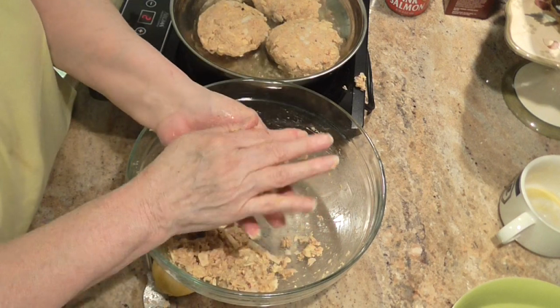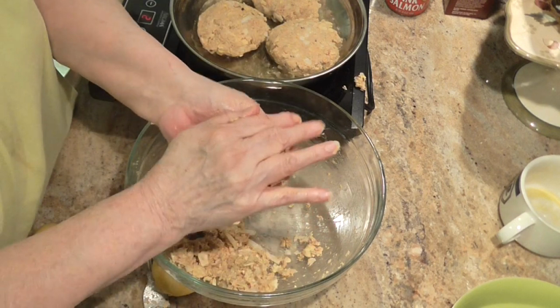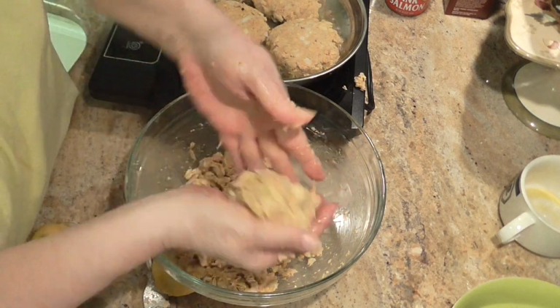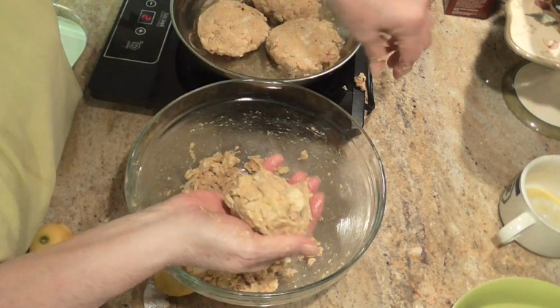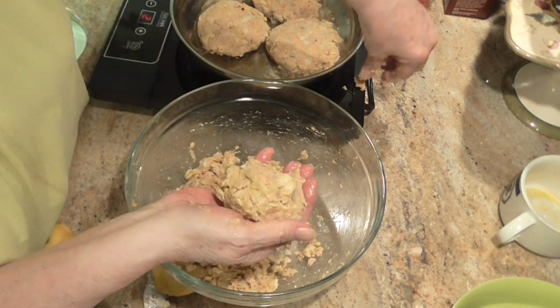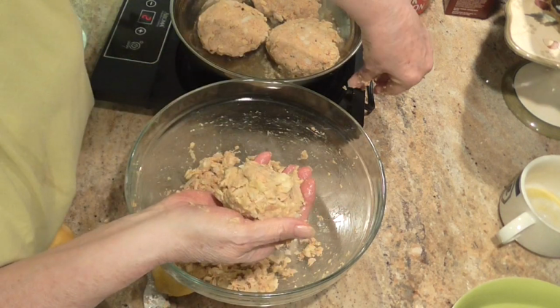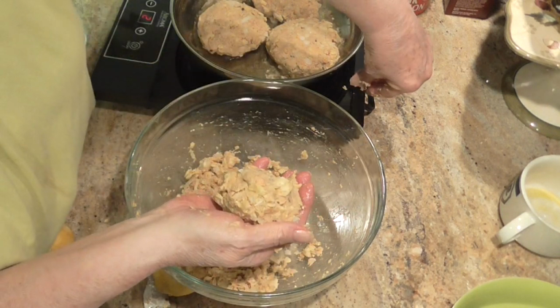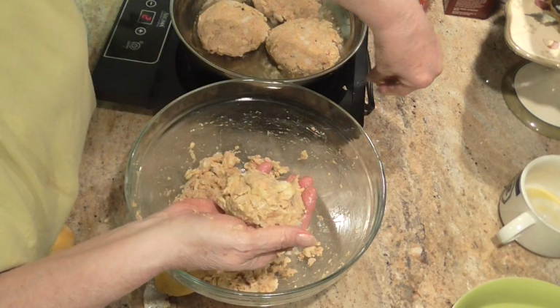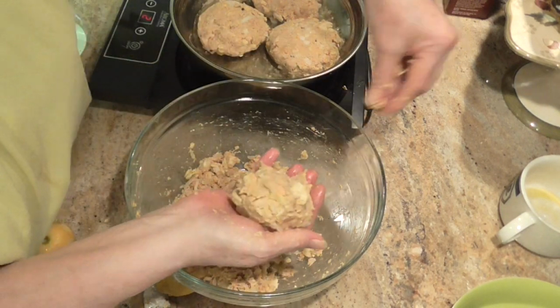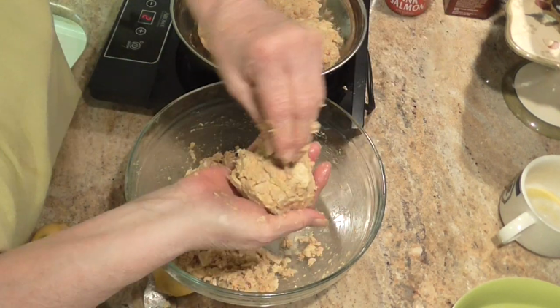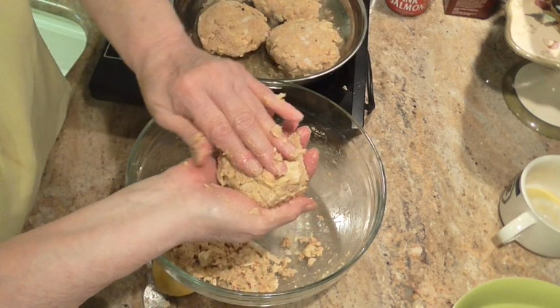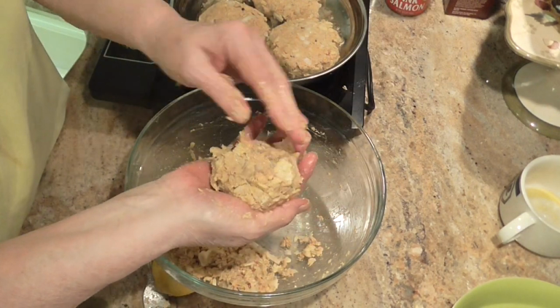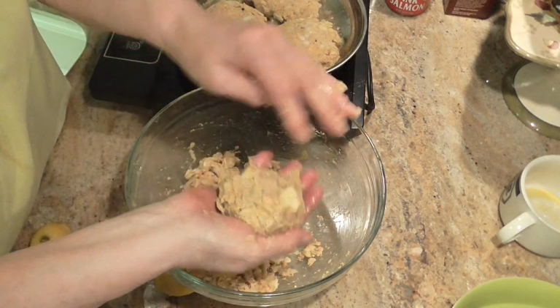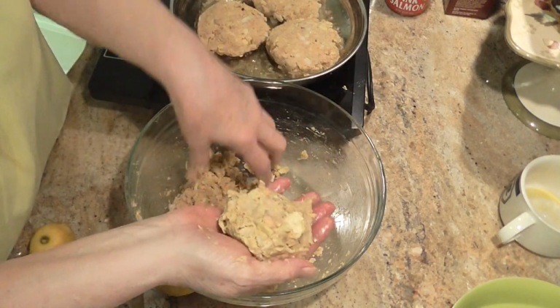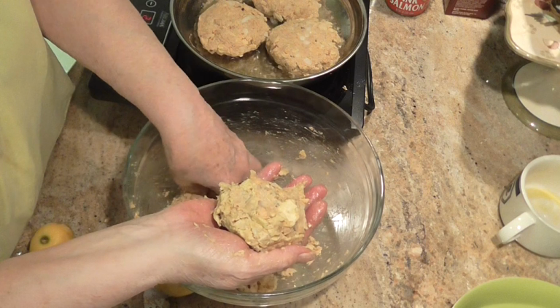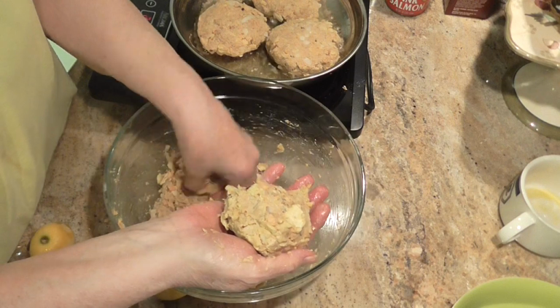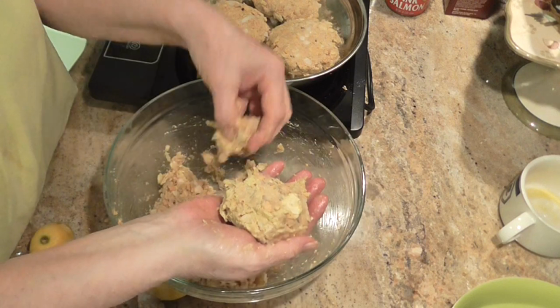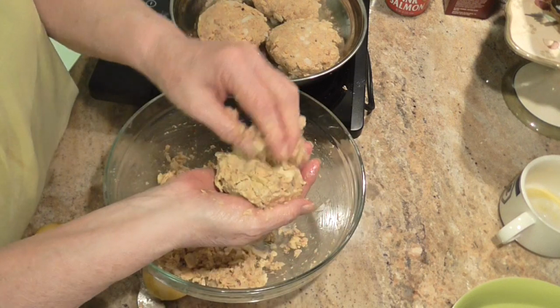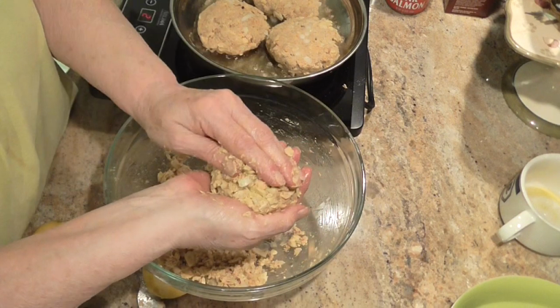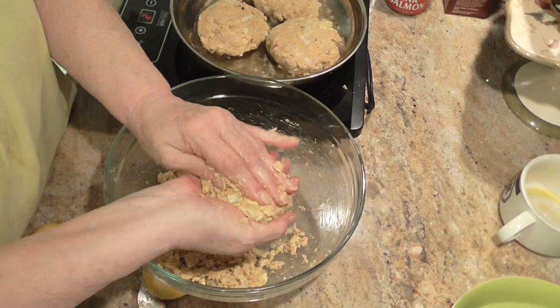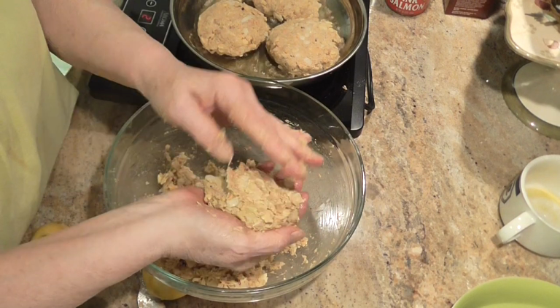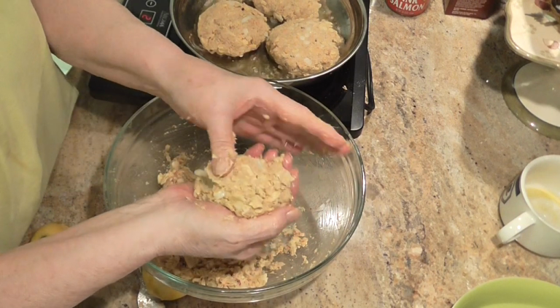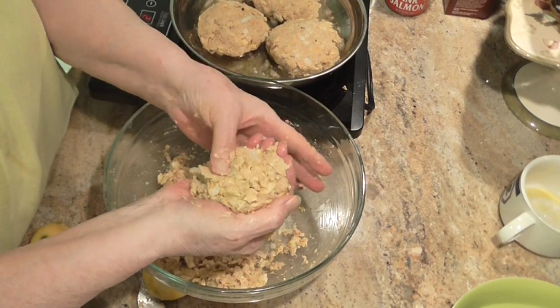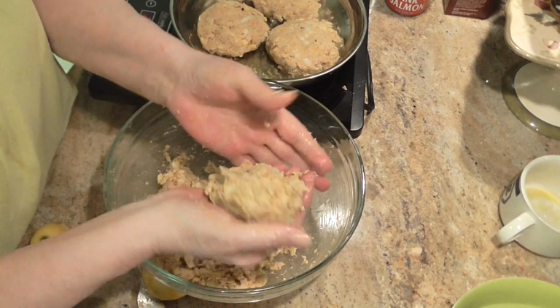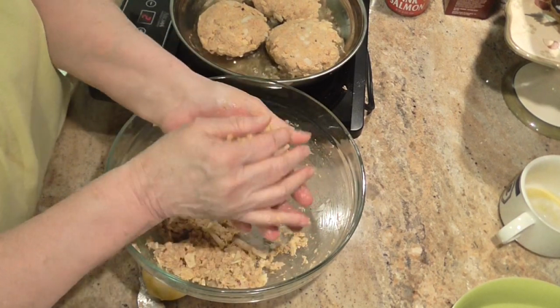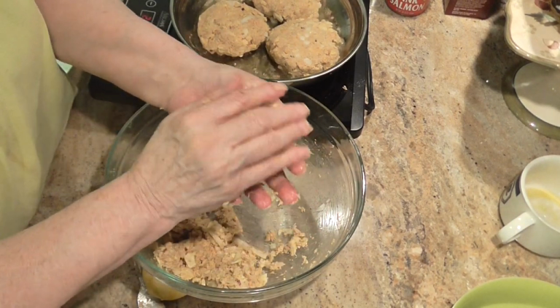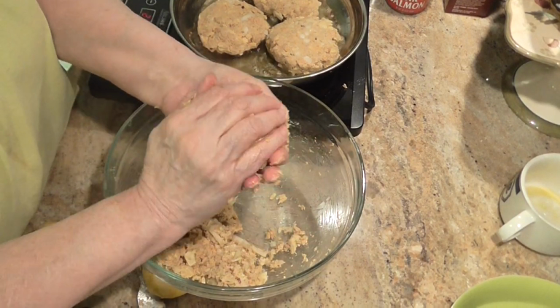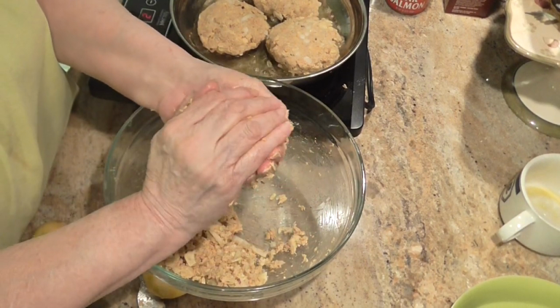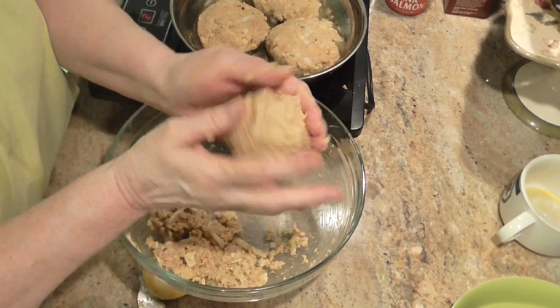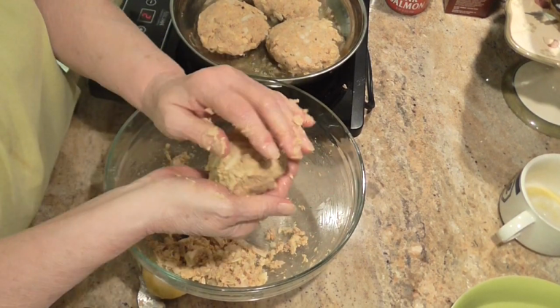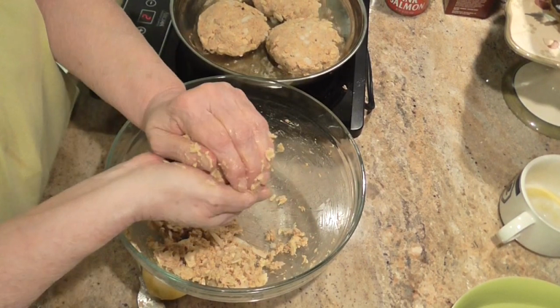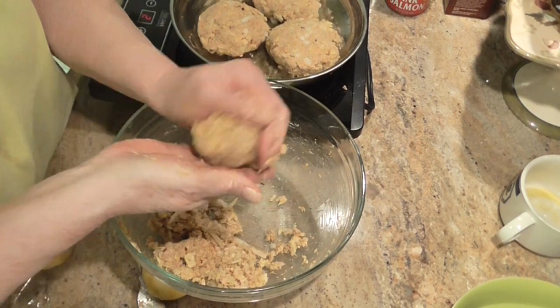I'm going to cut this off a minute, and when they get done, I'll bring you back.